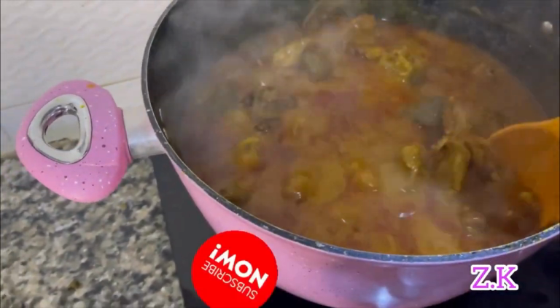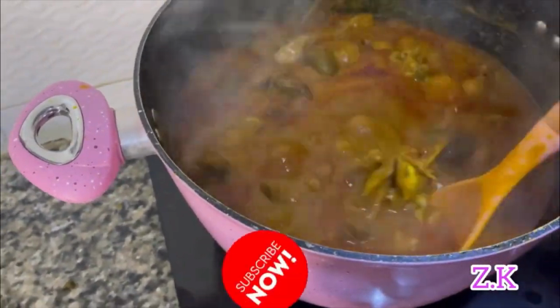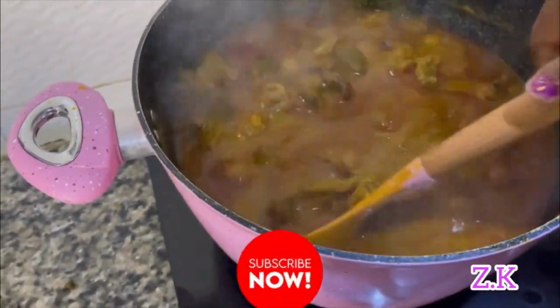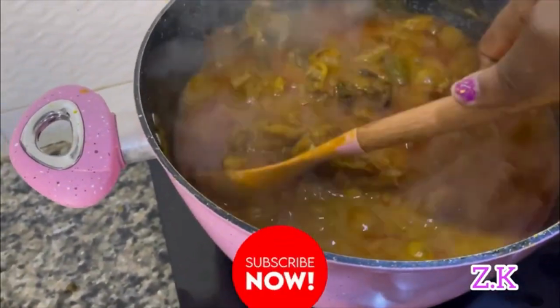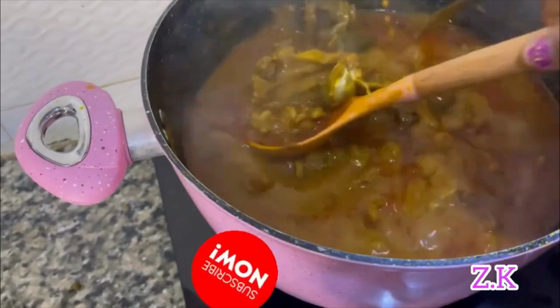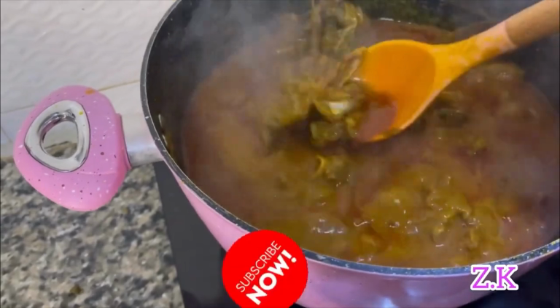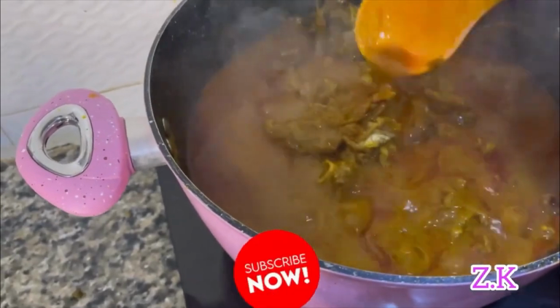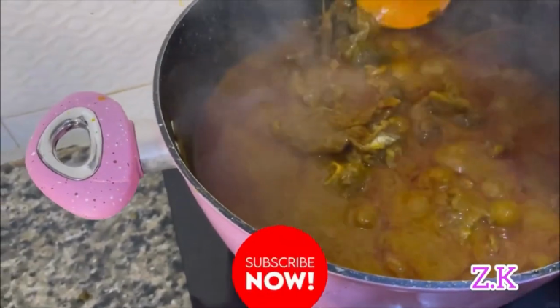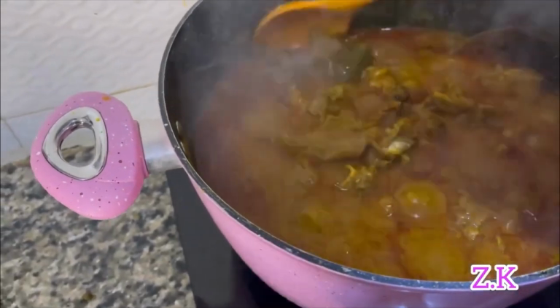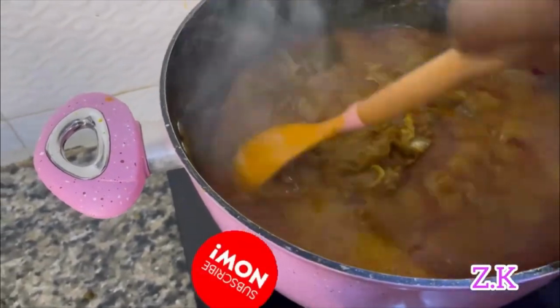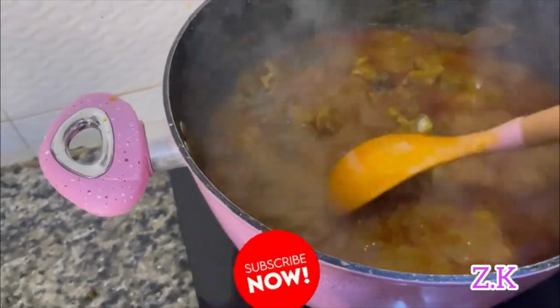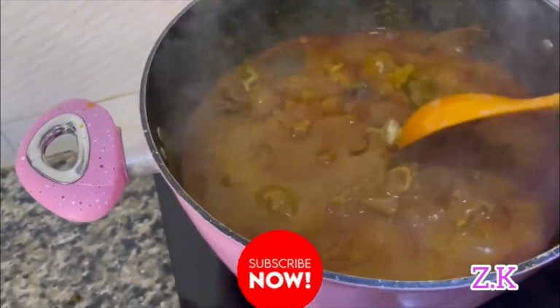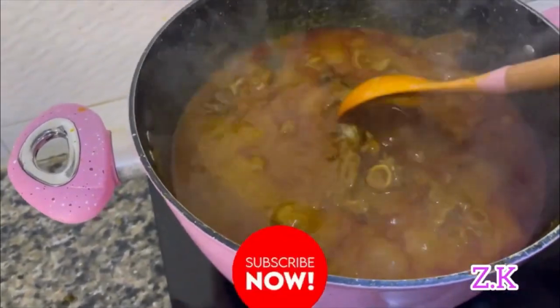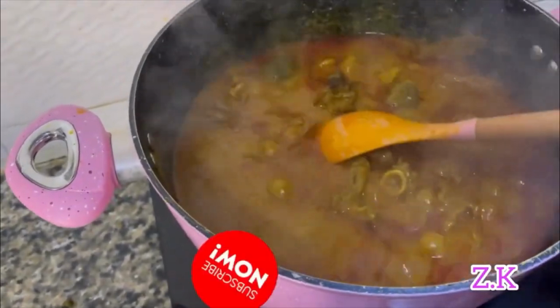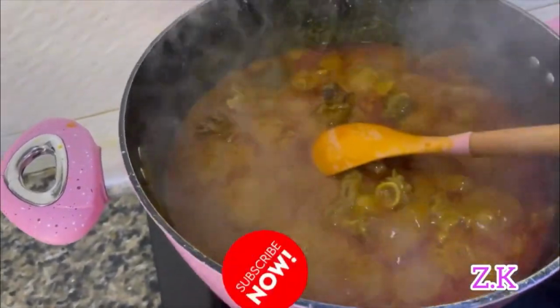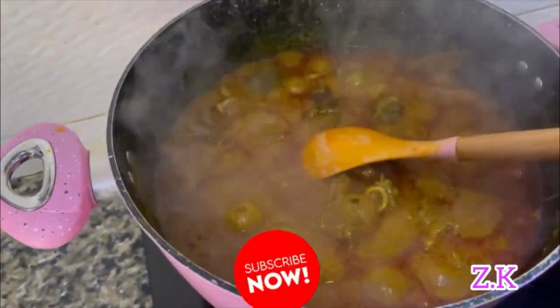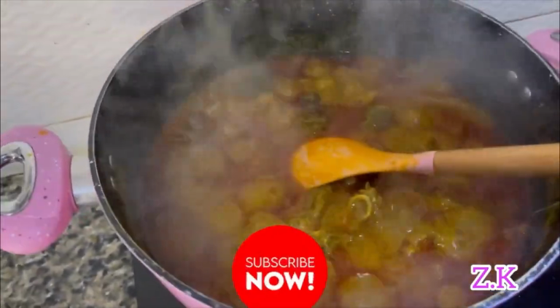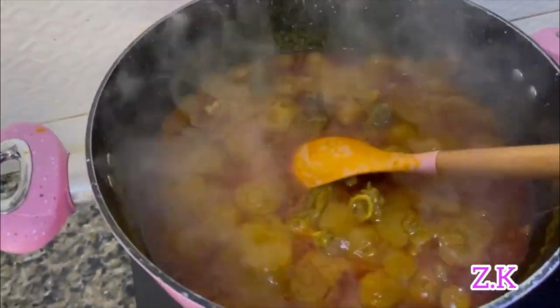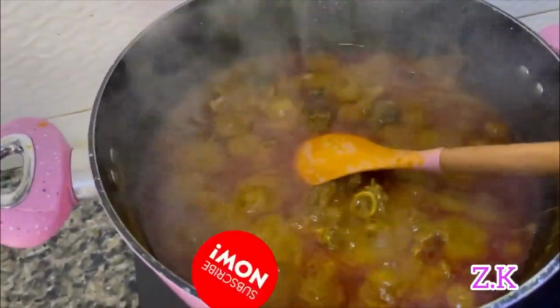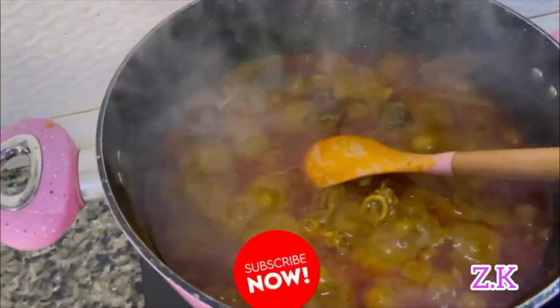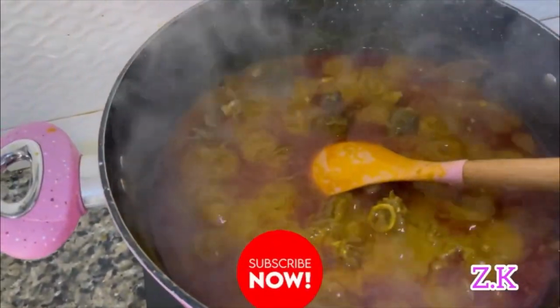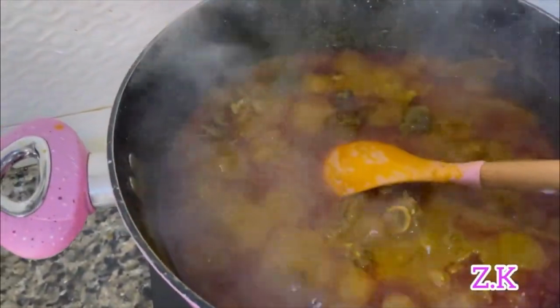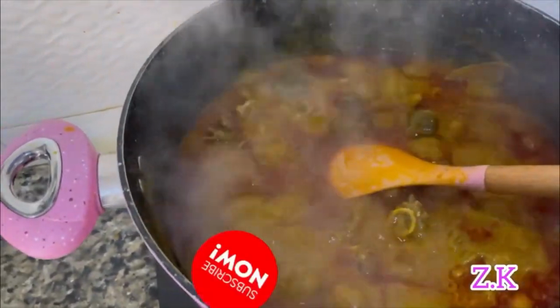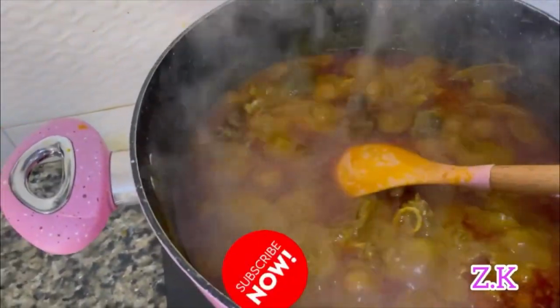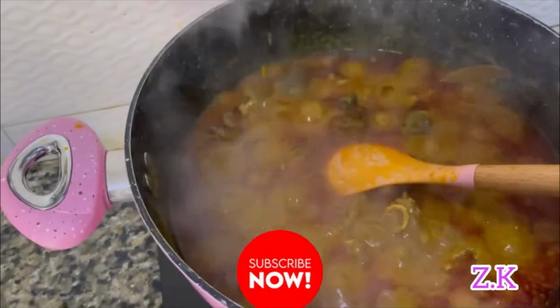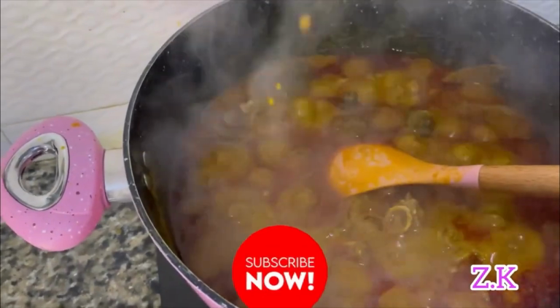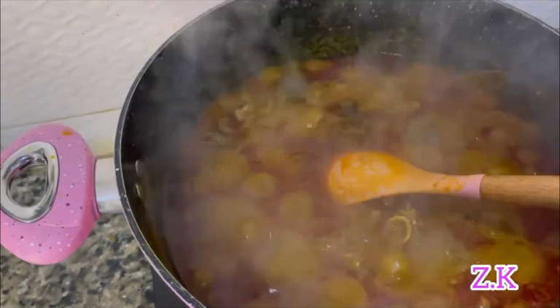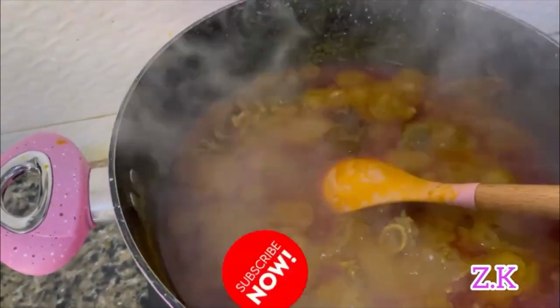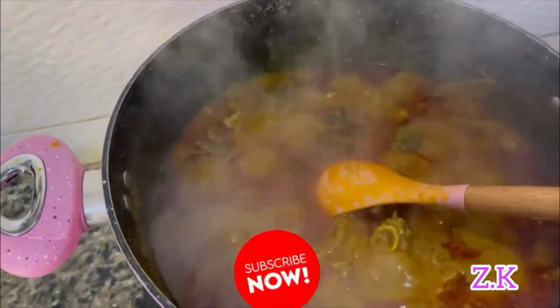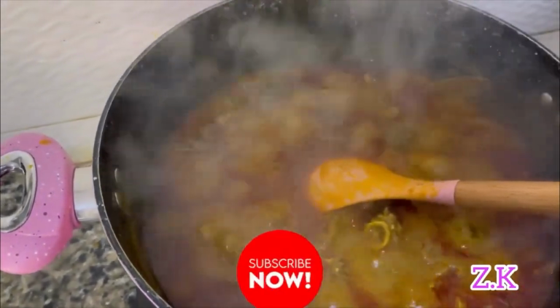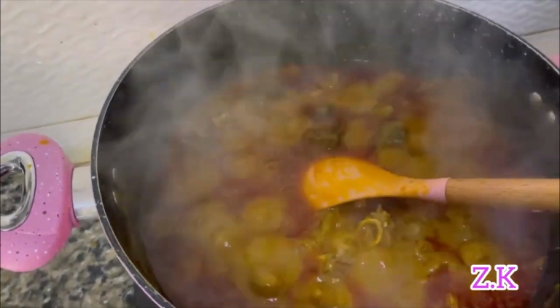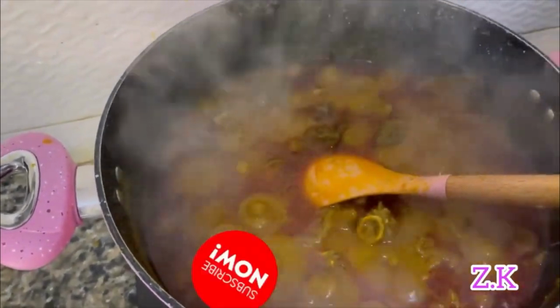I love this consistency. Now I'm going to add my oziza and otazi leaves.